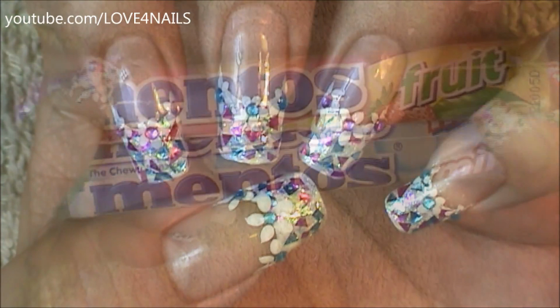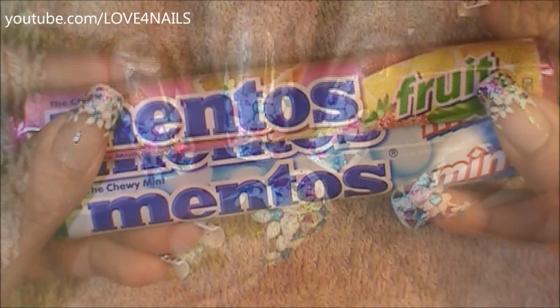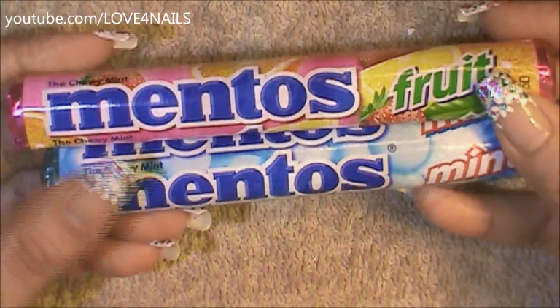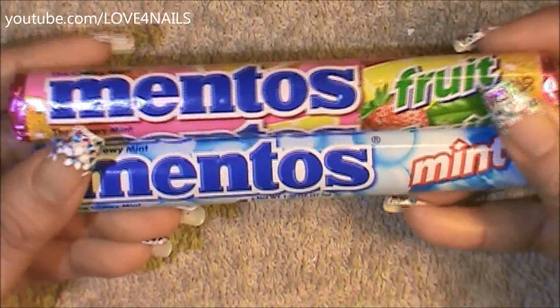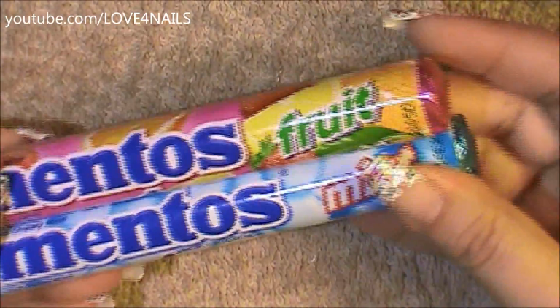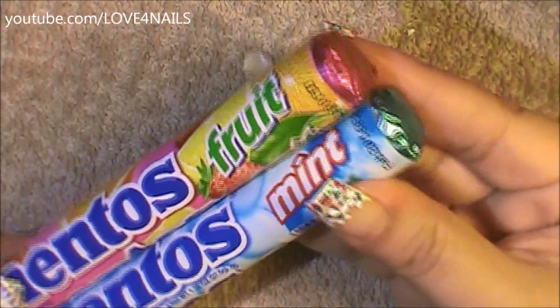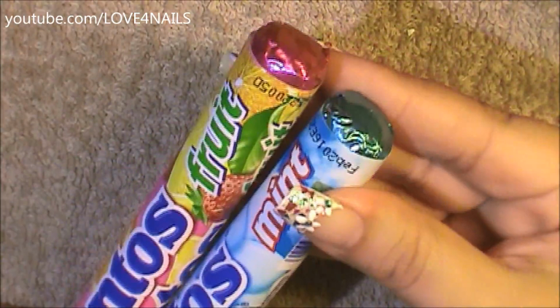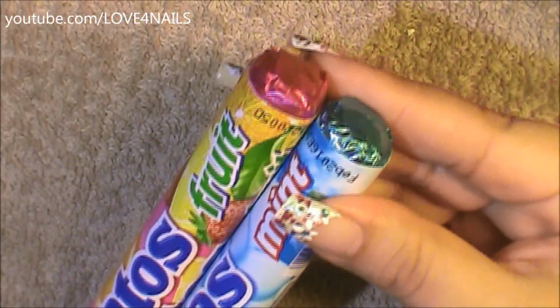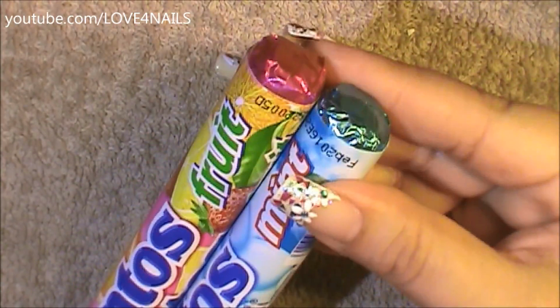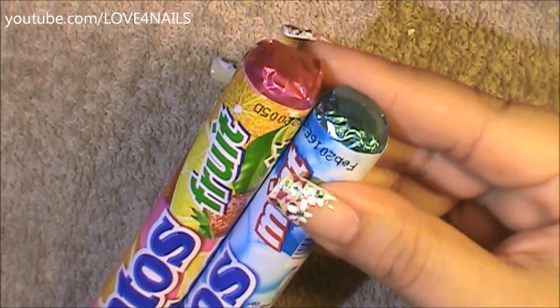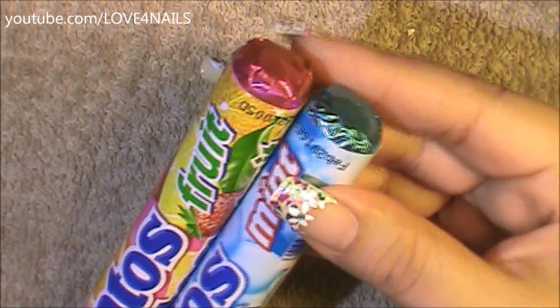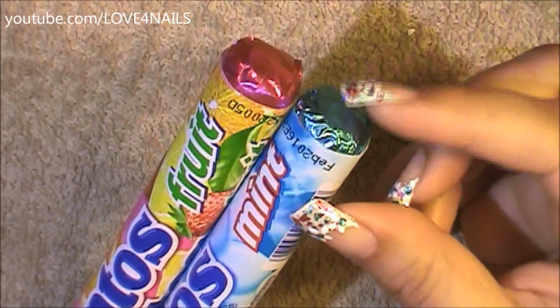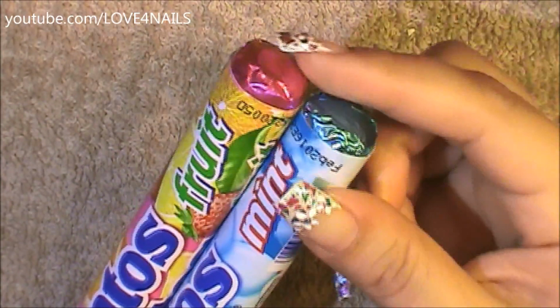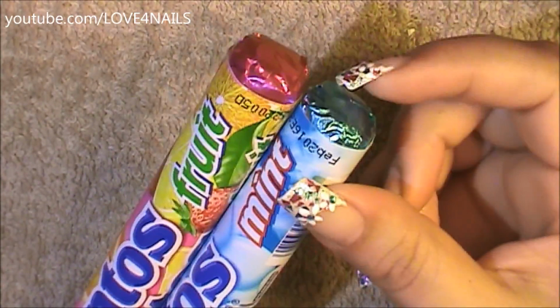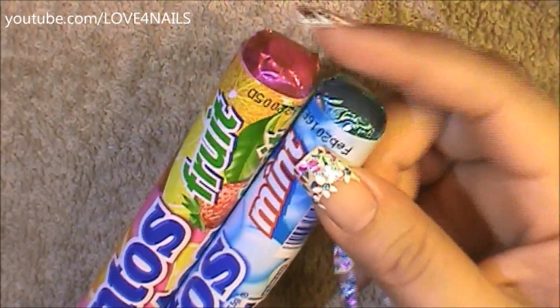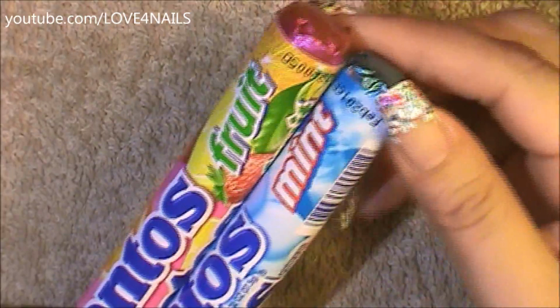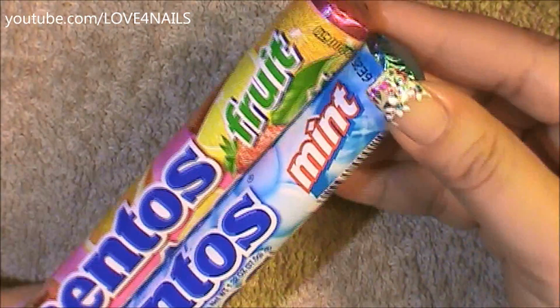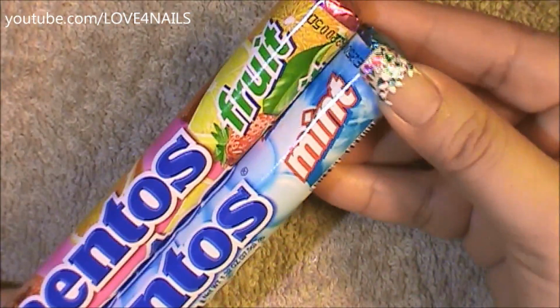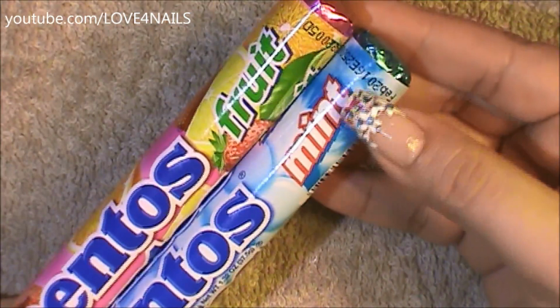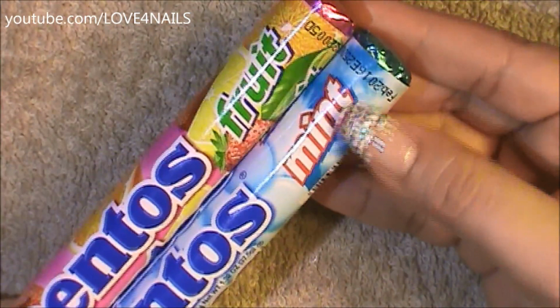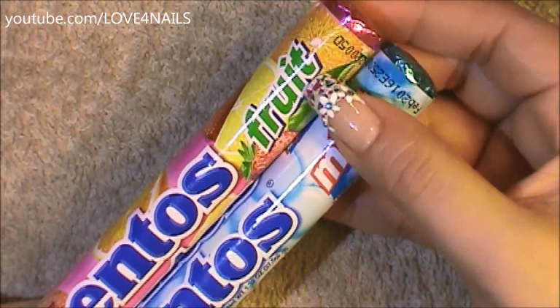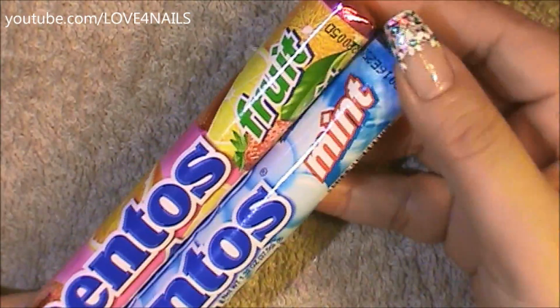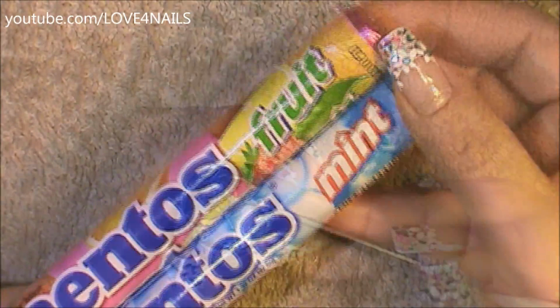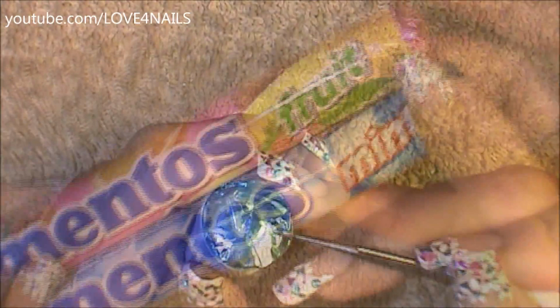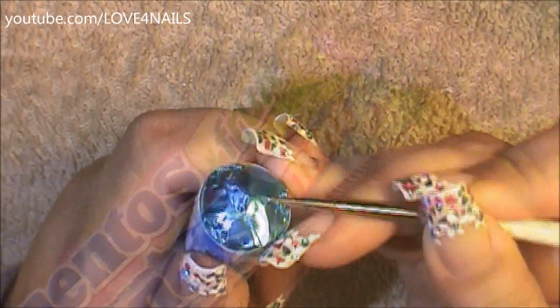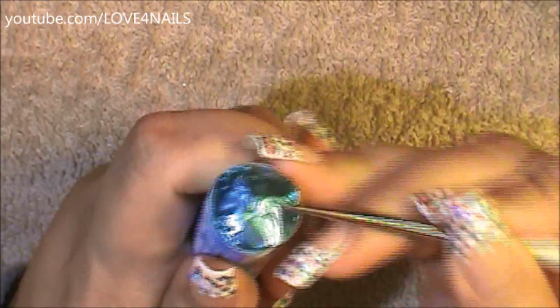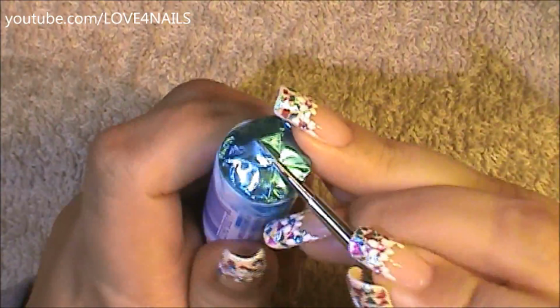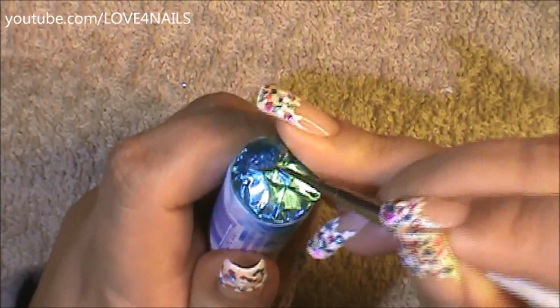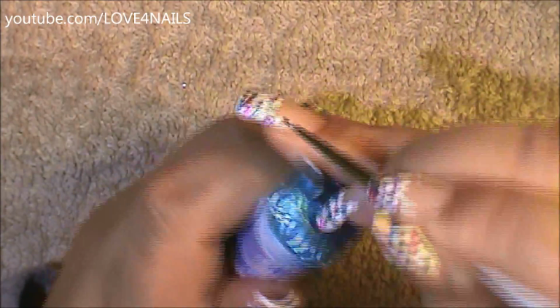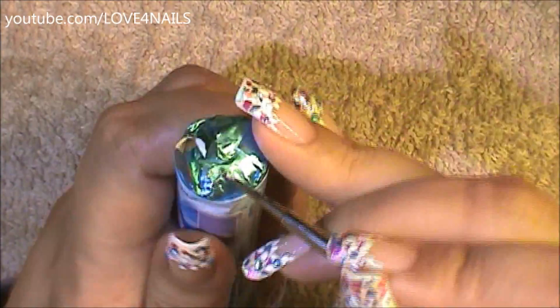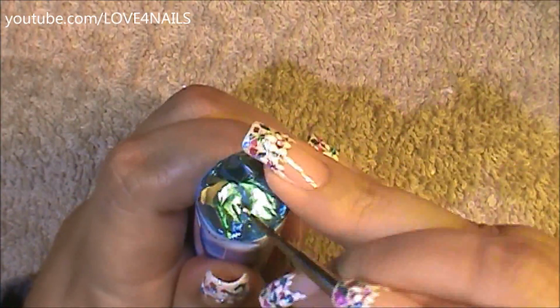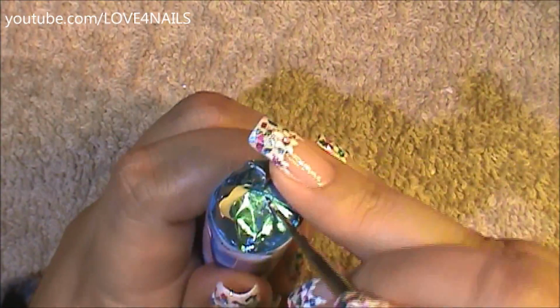Here I have my Mentos candies. They come in a blue foil color and in a fuchsia foil color, and the flavors are fruit and mint. The first thing I'm gonna do is open one of the sides with a pointed tip tool, just being careful not to tear the foil.